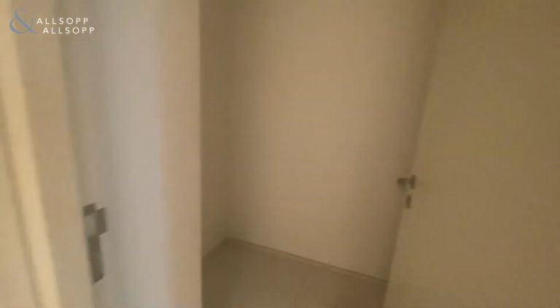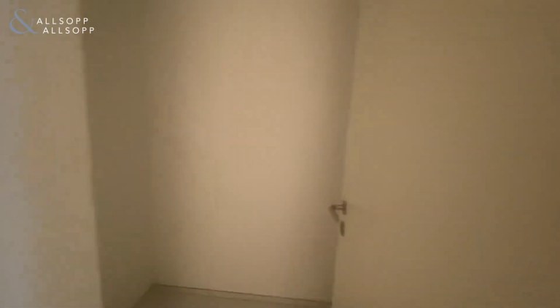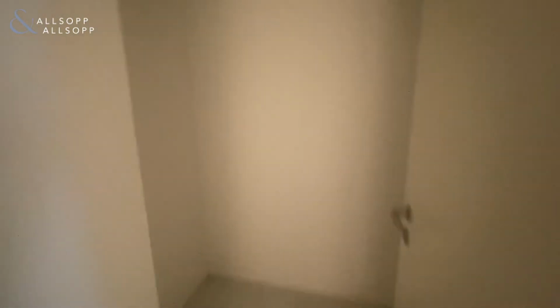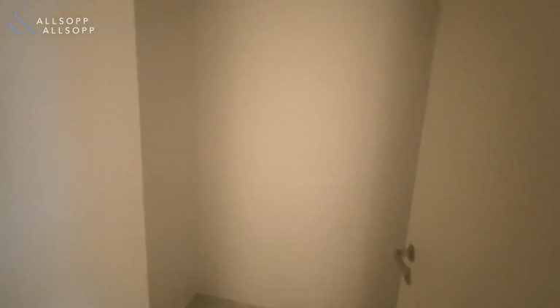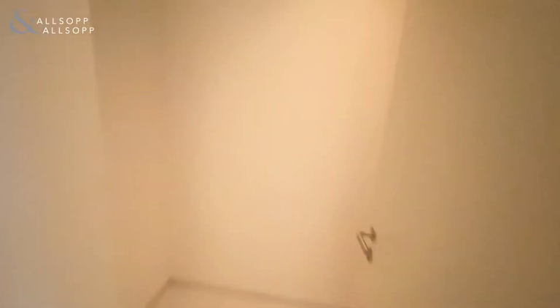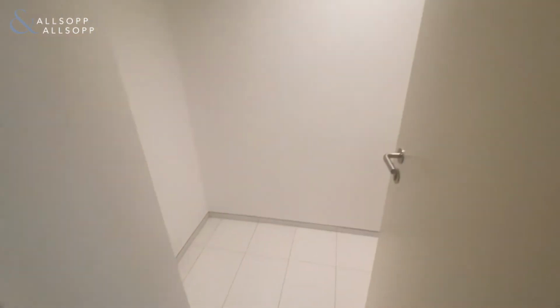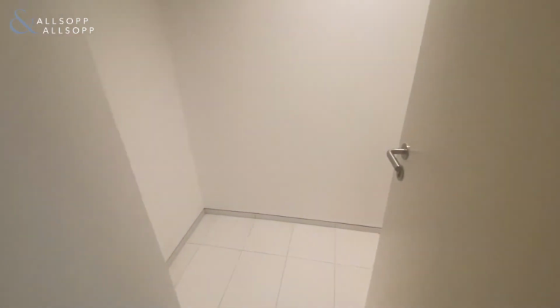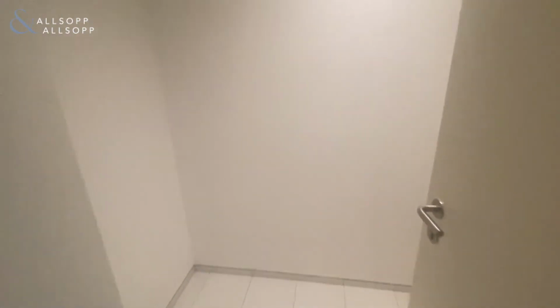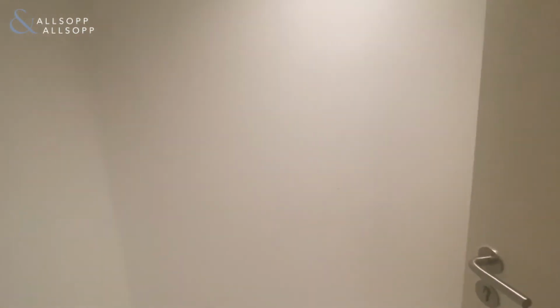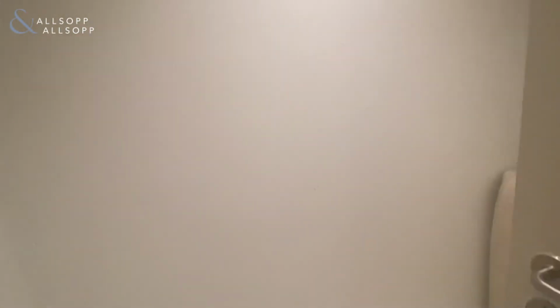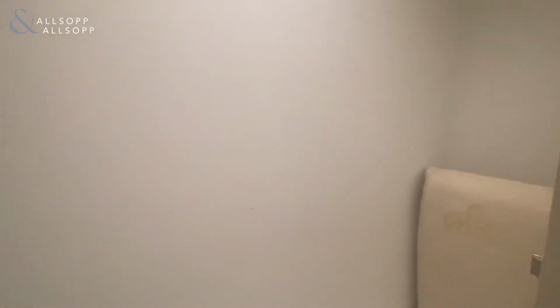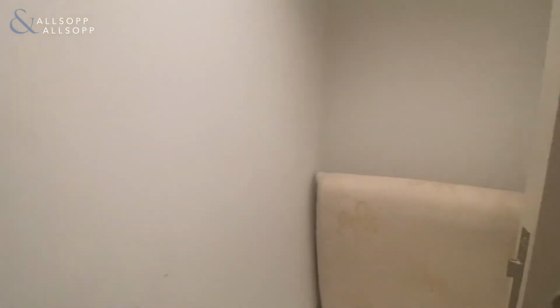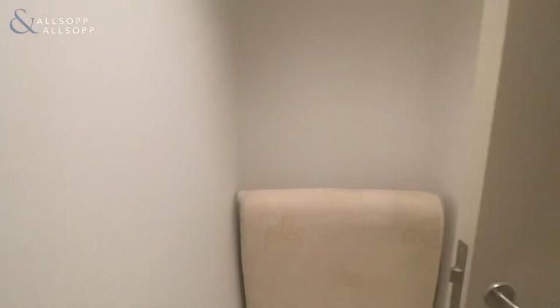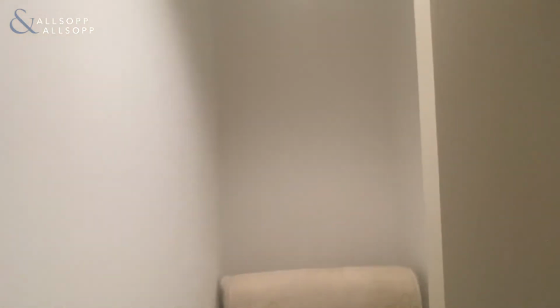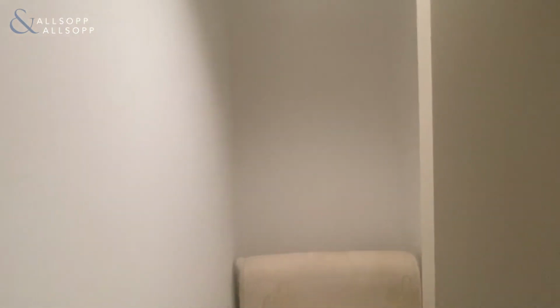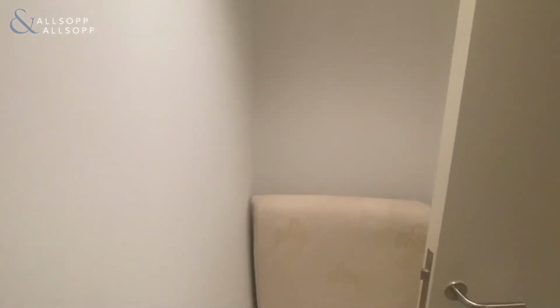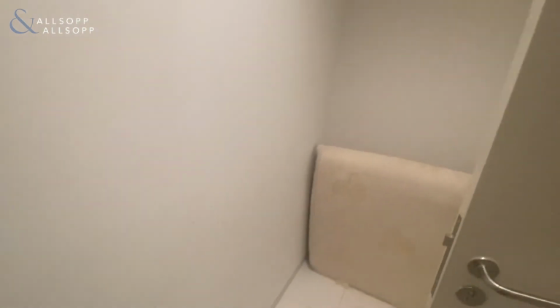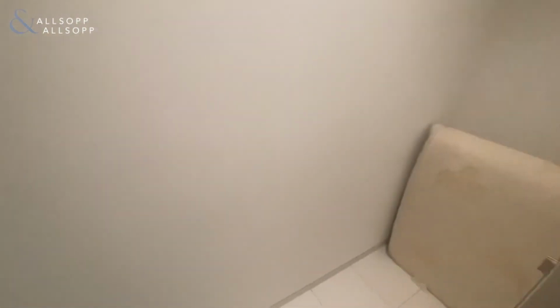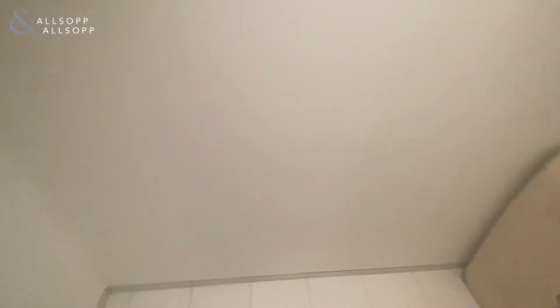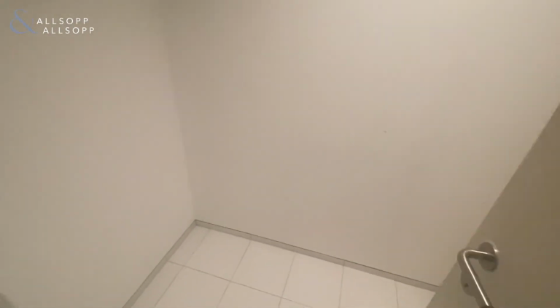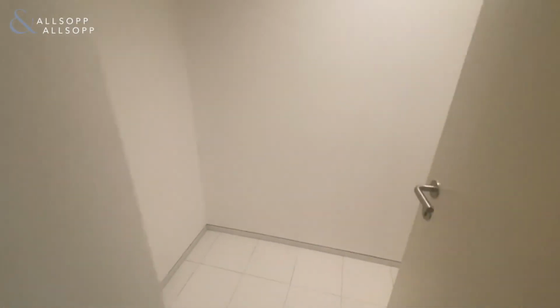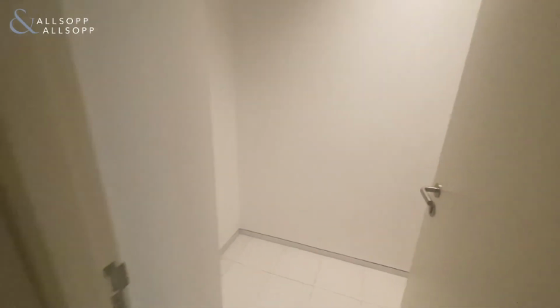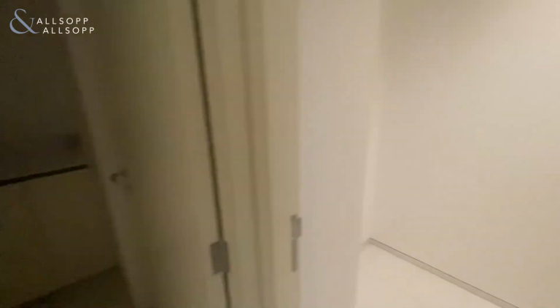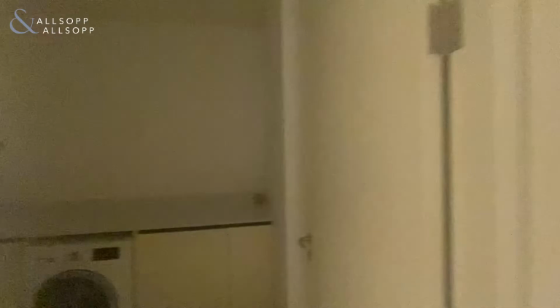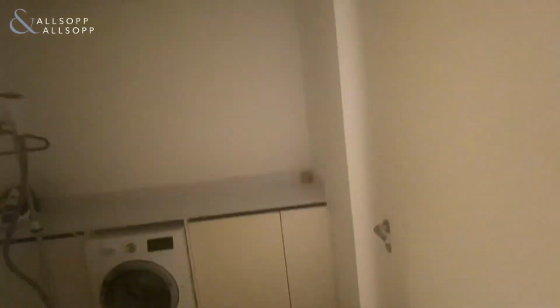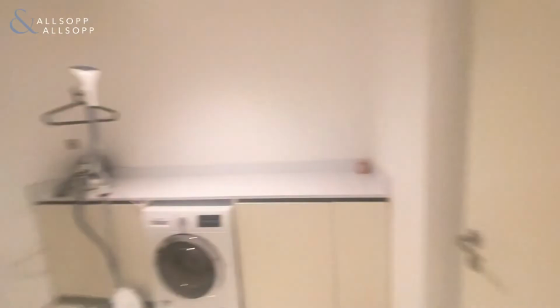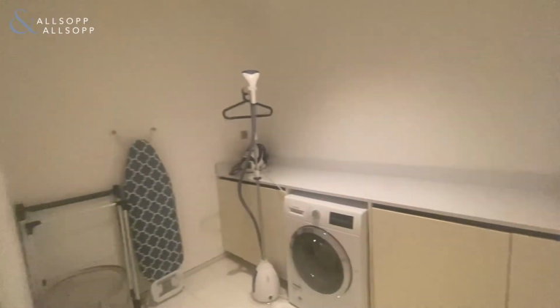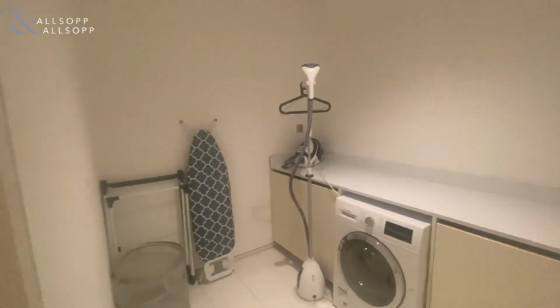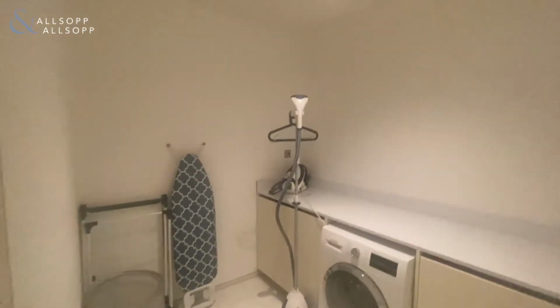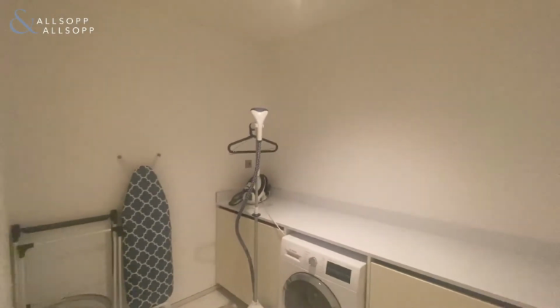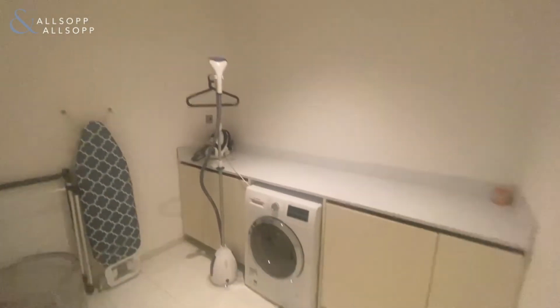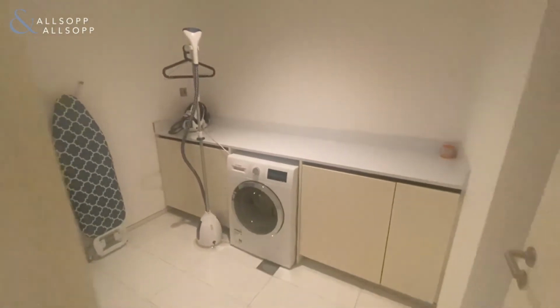Also got some storage space in here, and then the laundry room in here also.